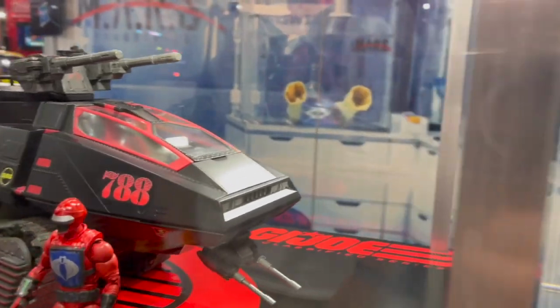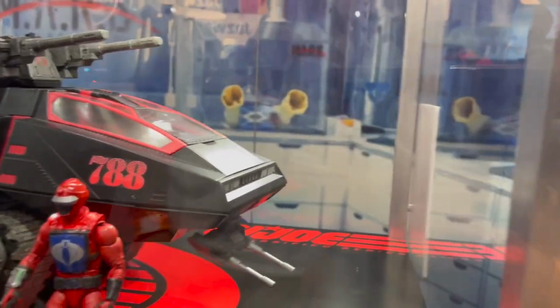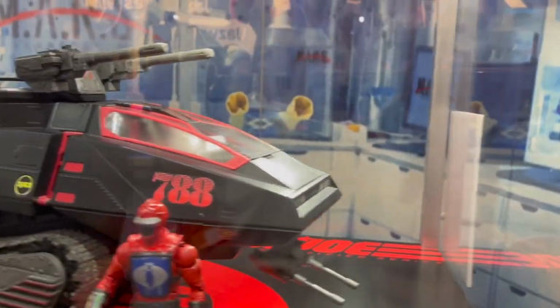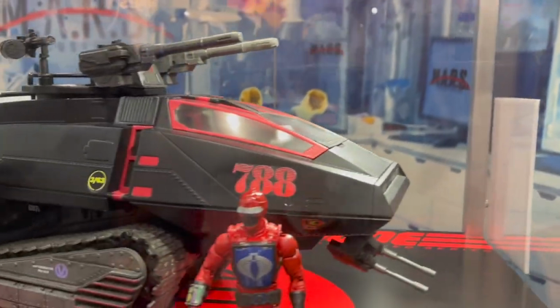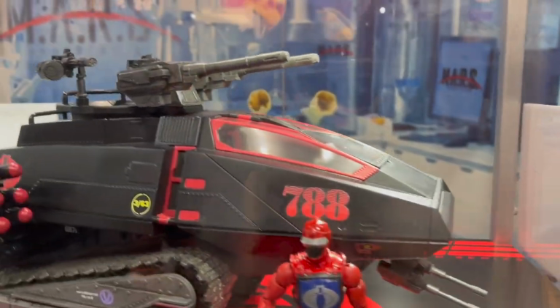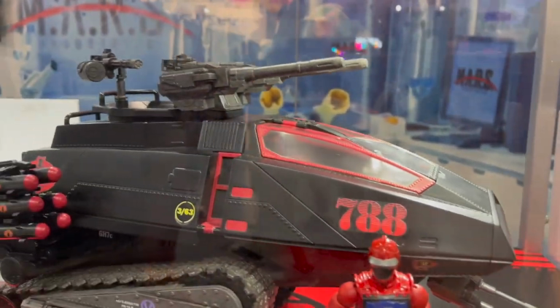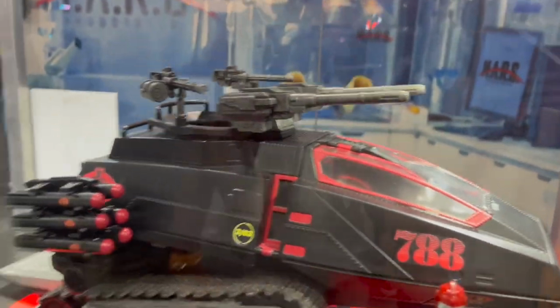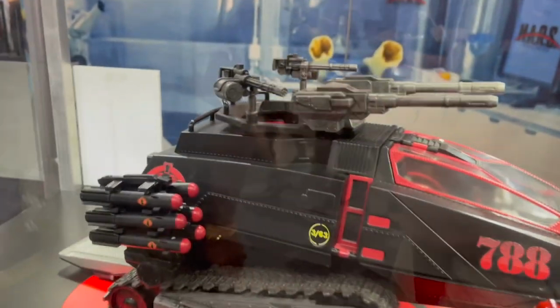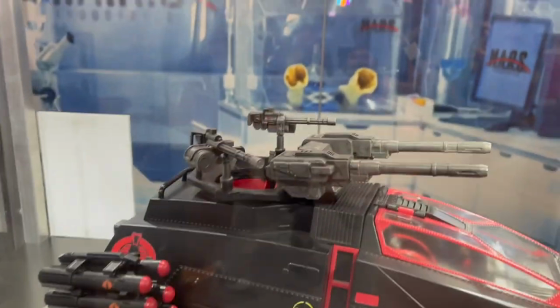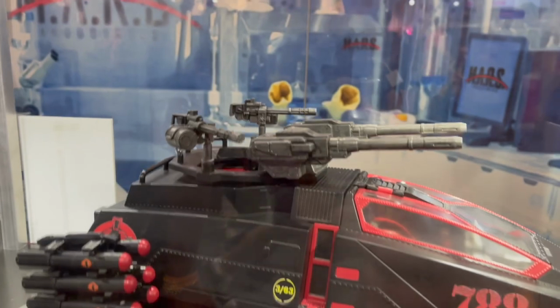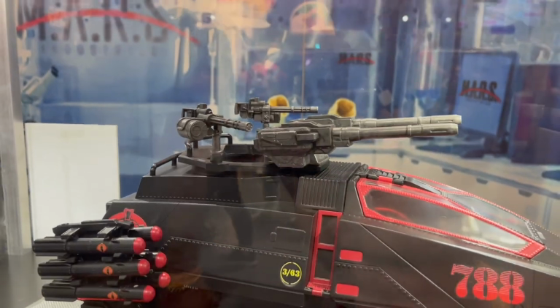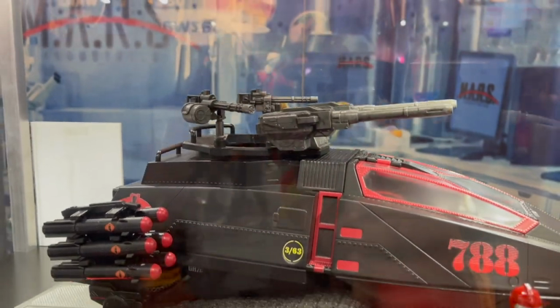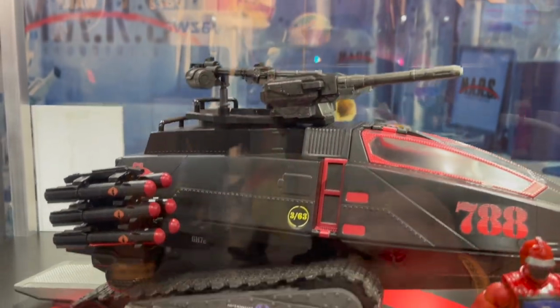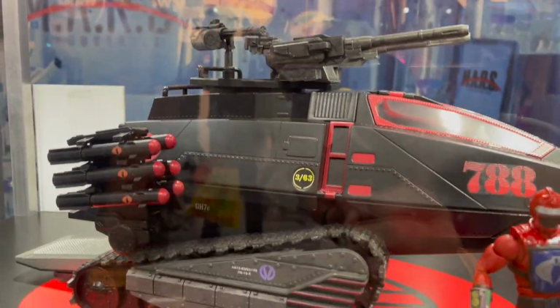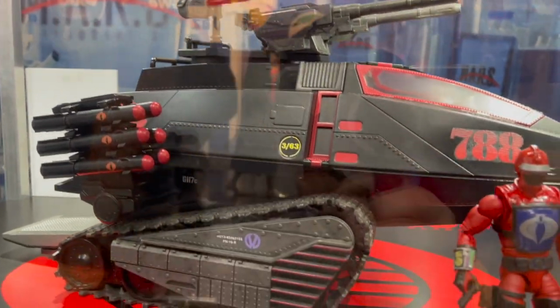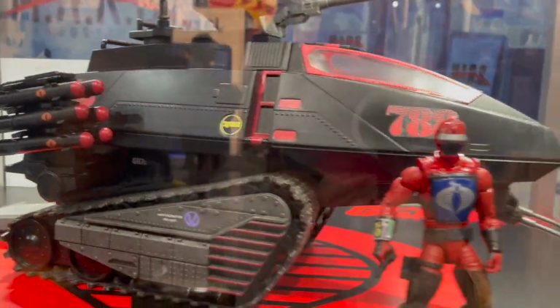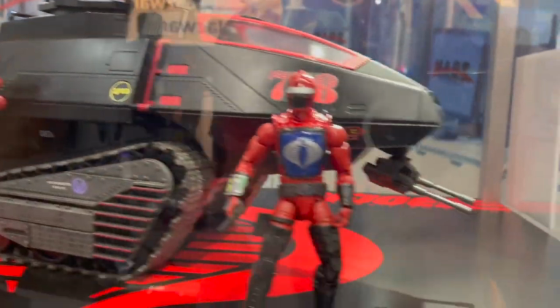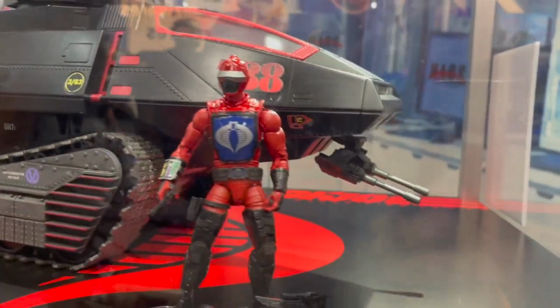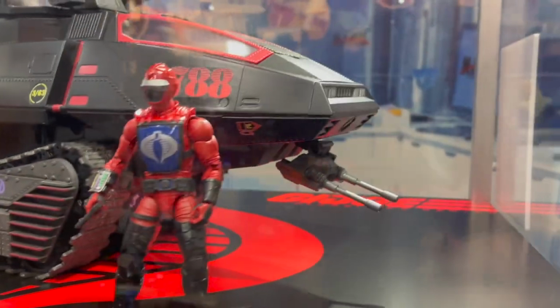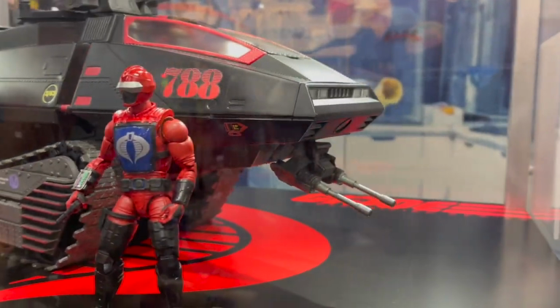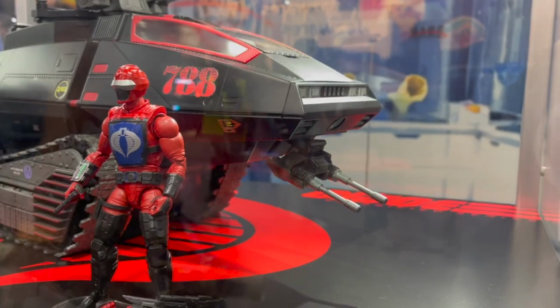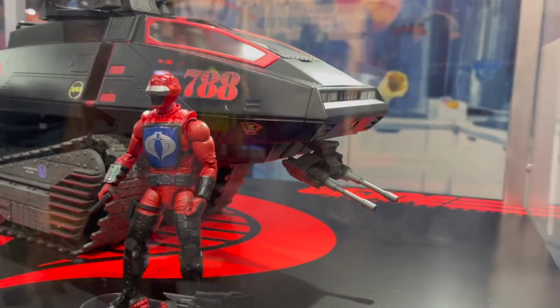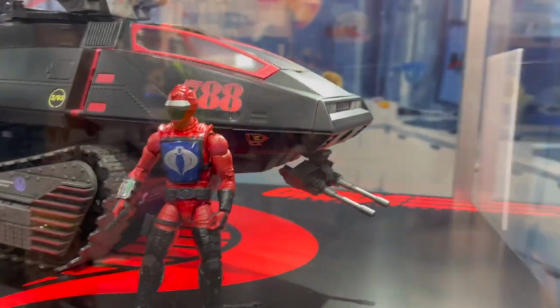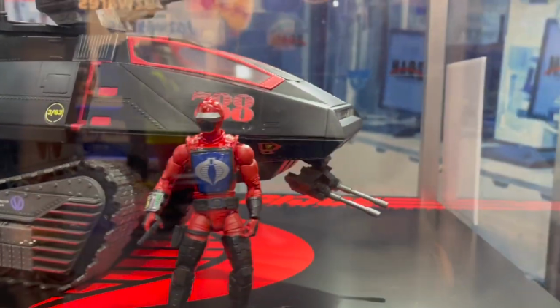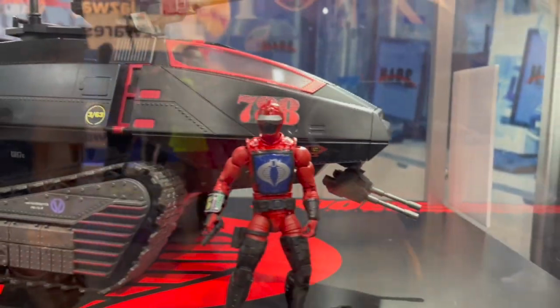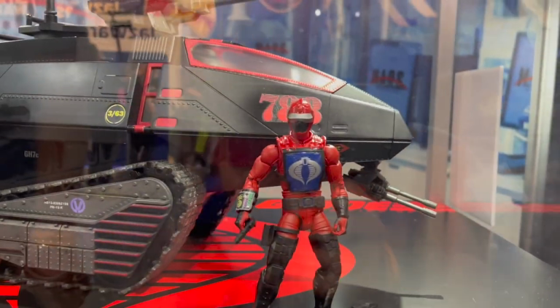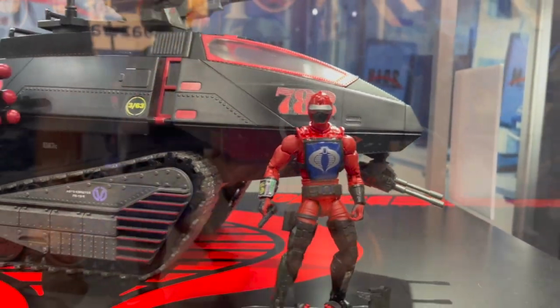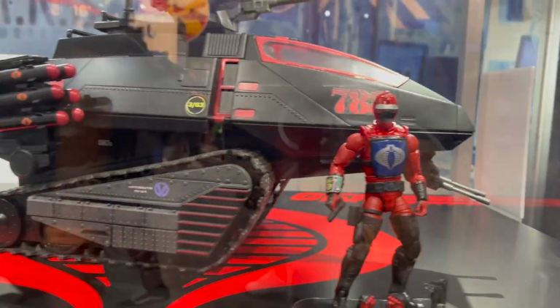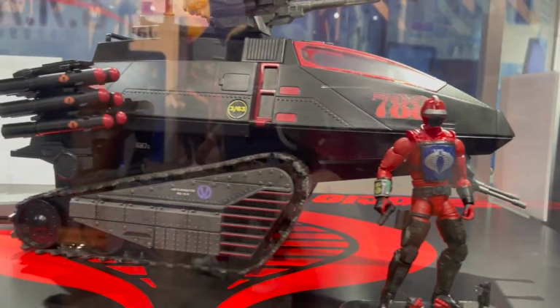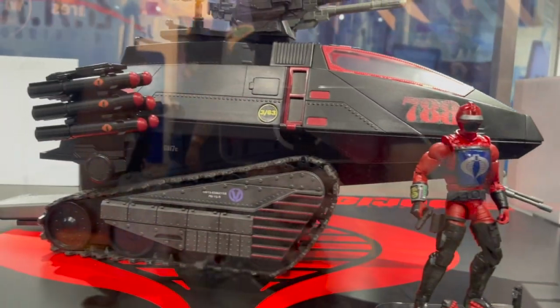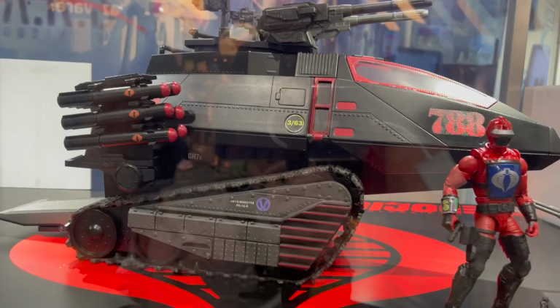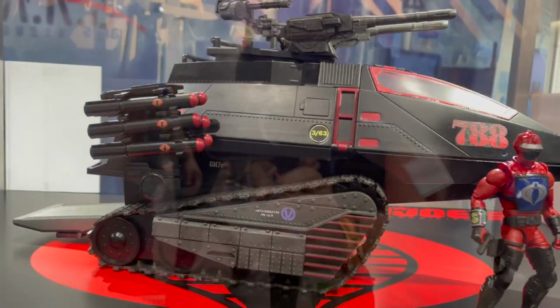Featuring all of the attachments that you'll get — all of the unlocks are here: the side cannons, missile launchers, chin cannon. We don't have the other figures here besides the driver, but we know we're getting a ton more figures.